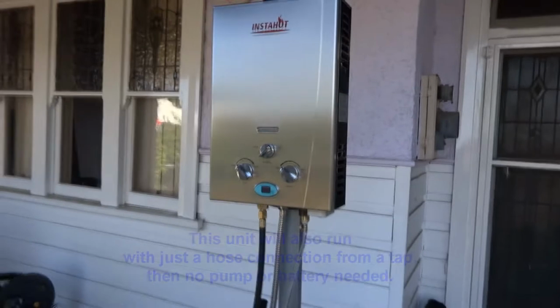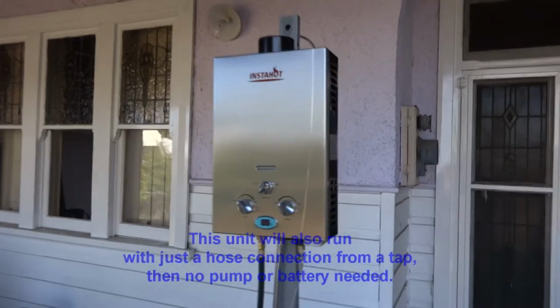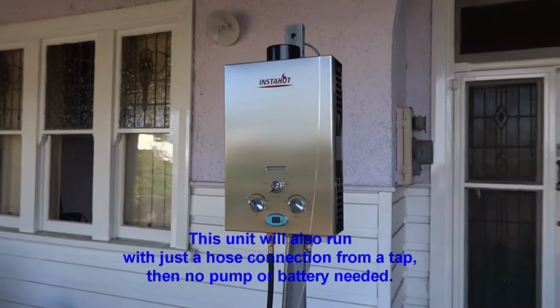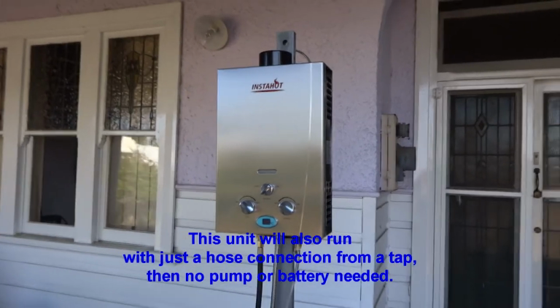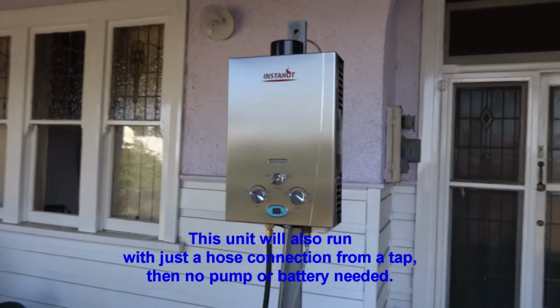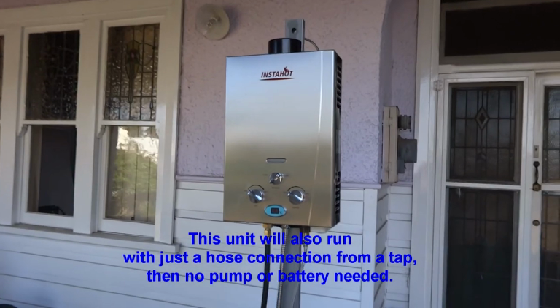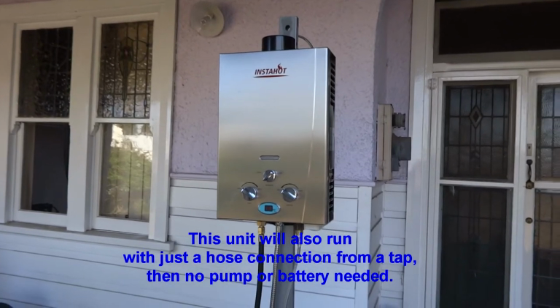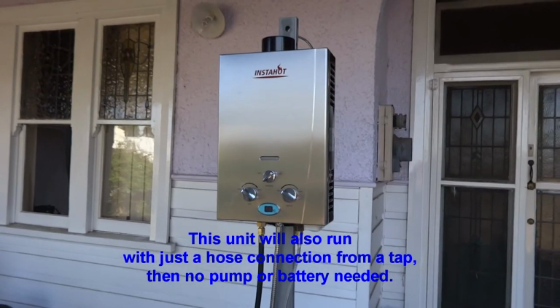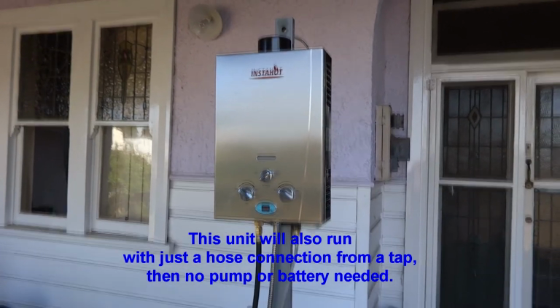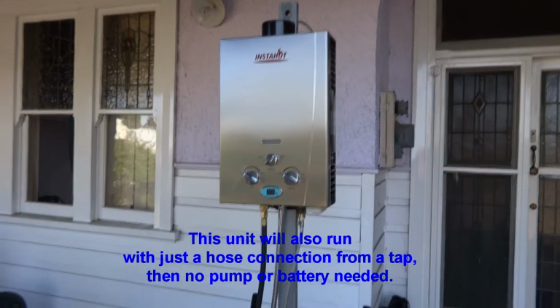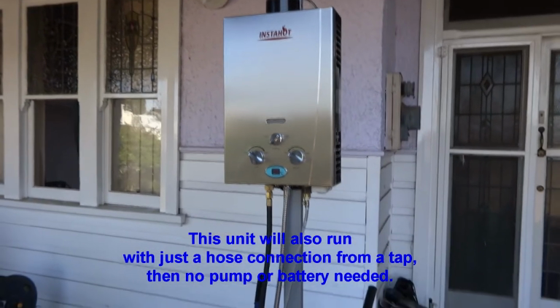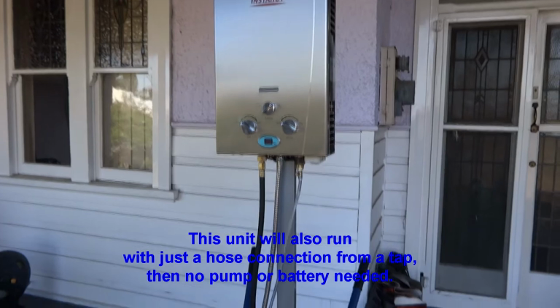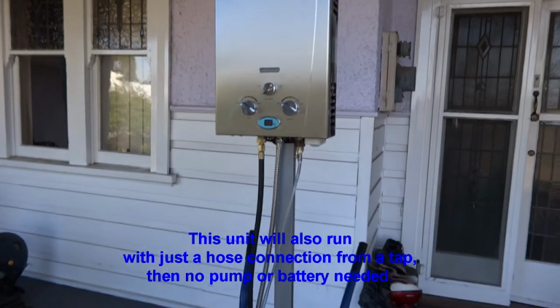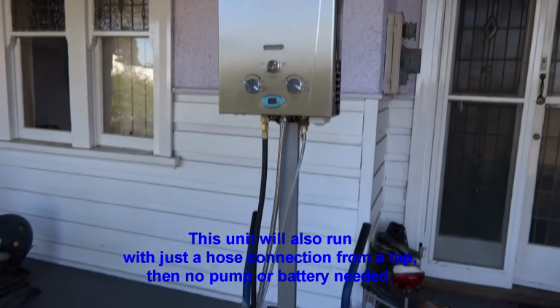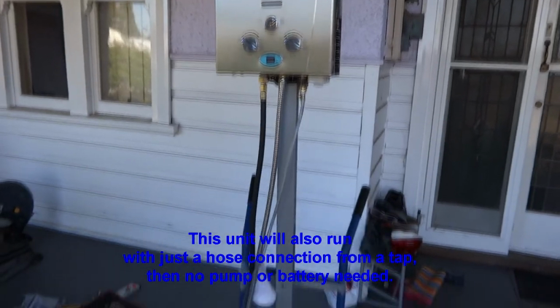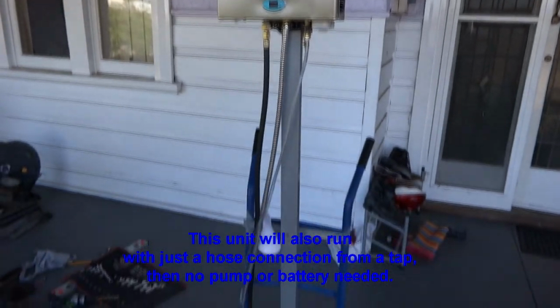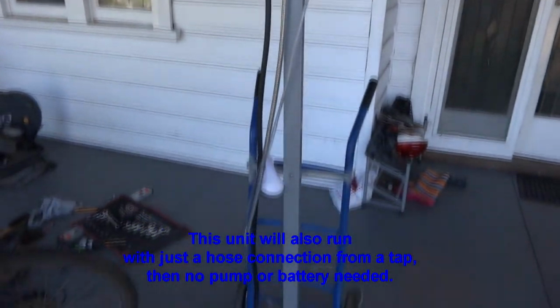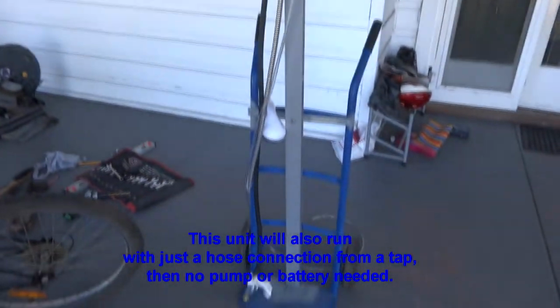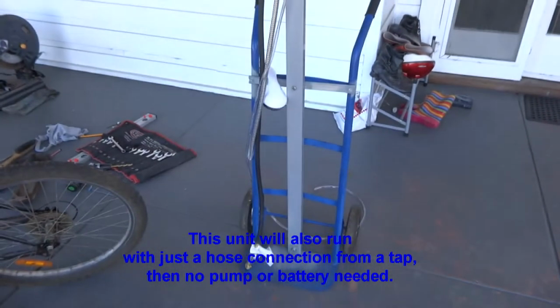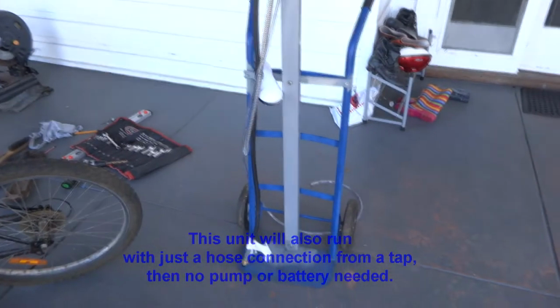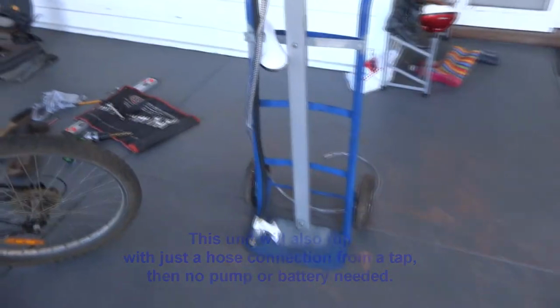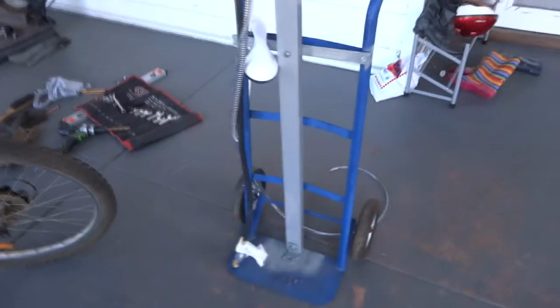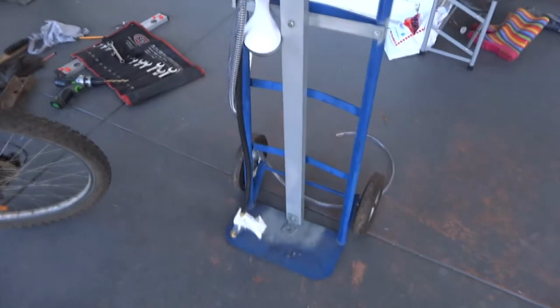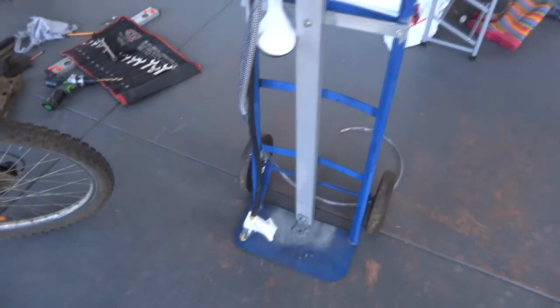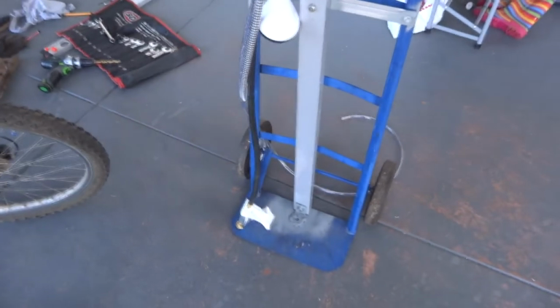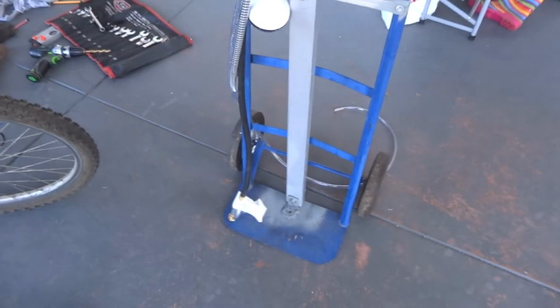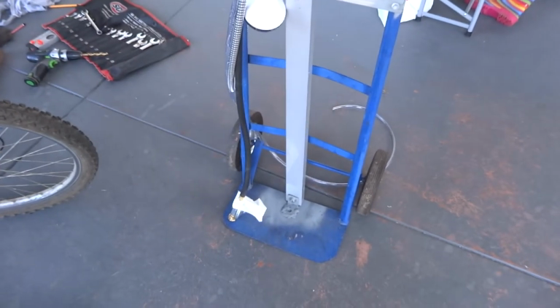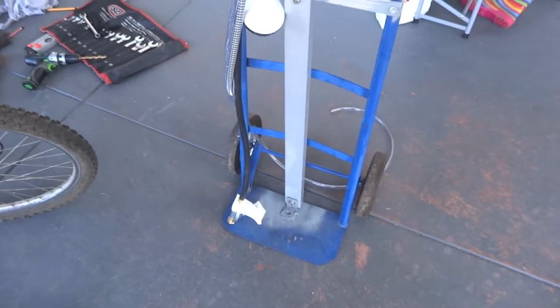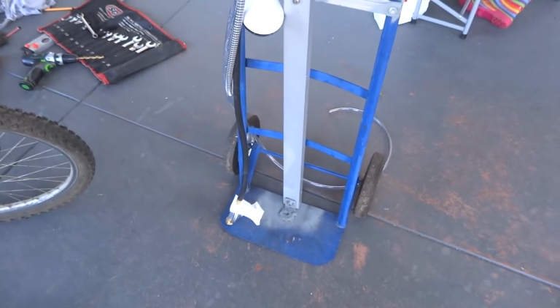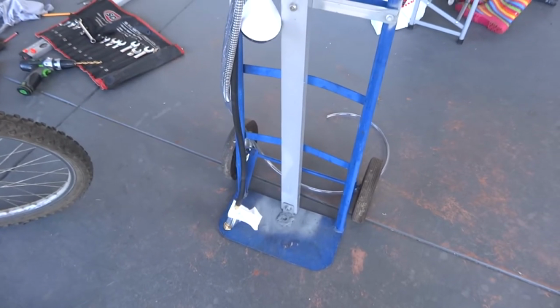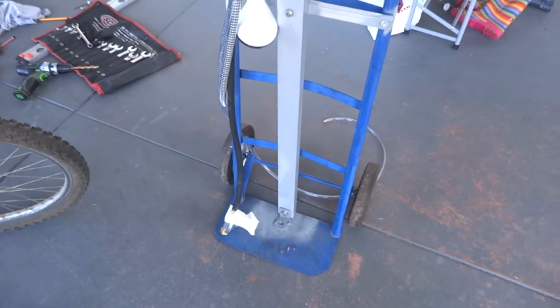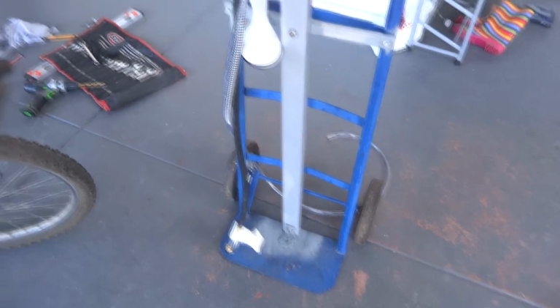And this is the unit here, as you can see from the trolley. I endeavour to put a battery on there, because I've got a pump and it will draw water from the bucket.